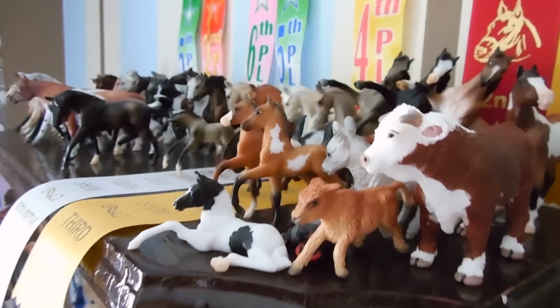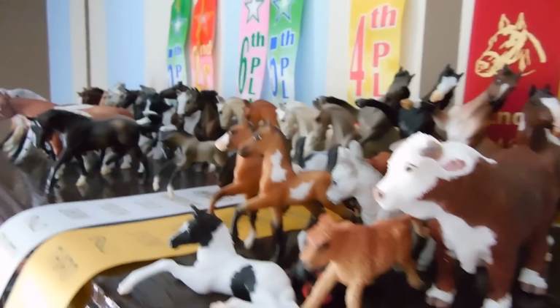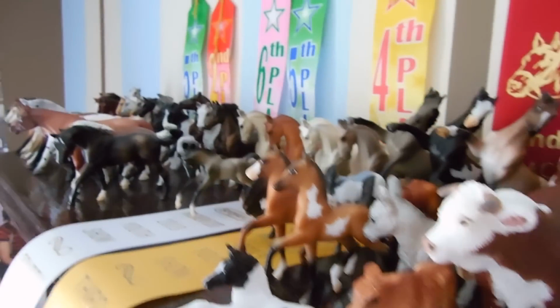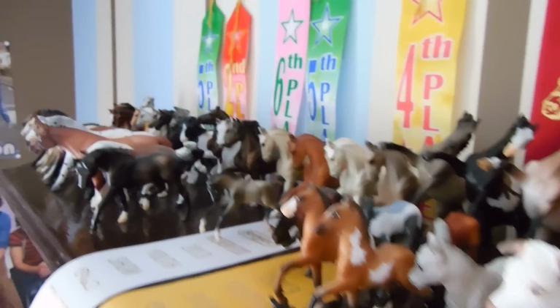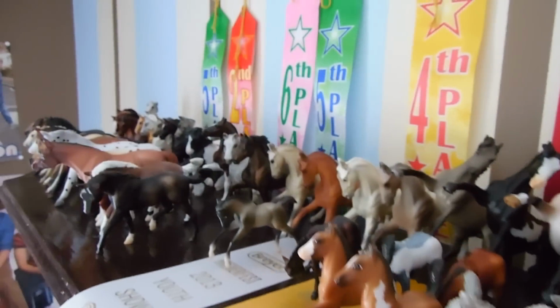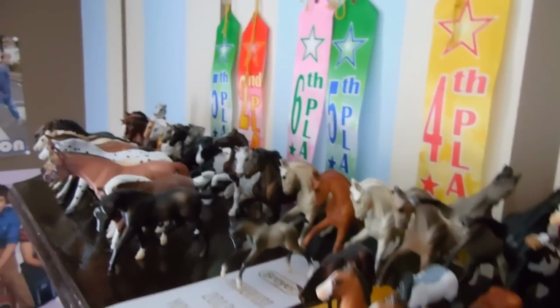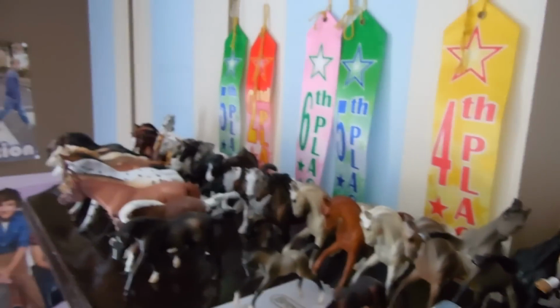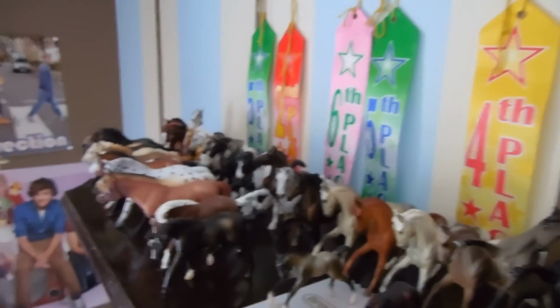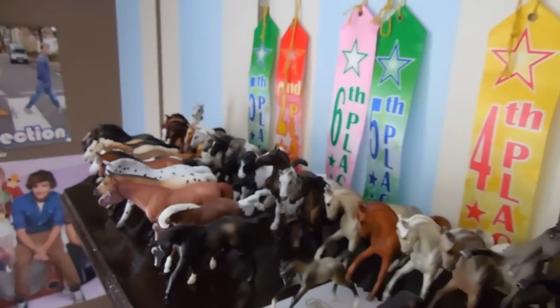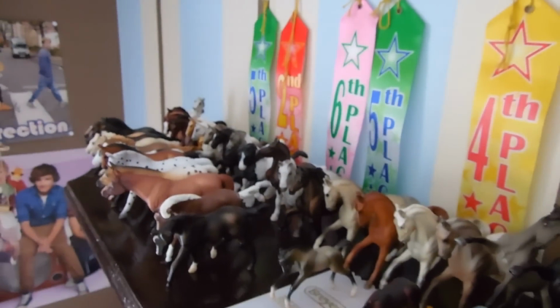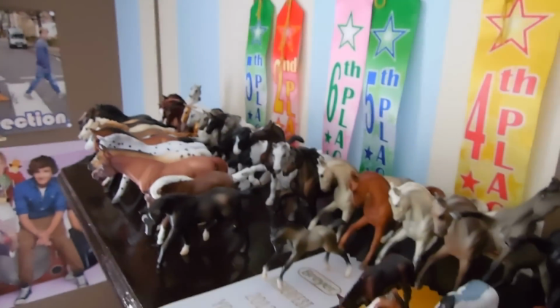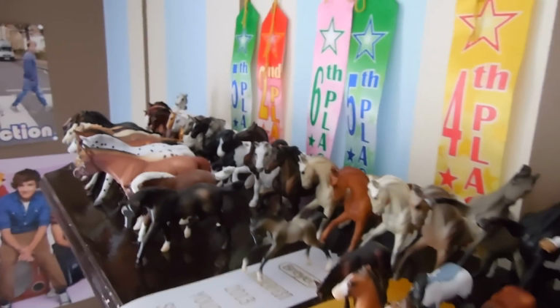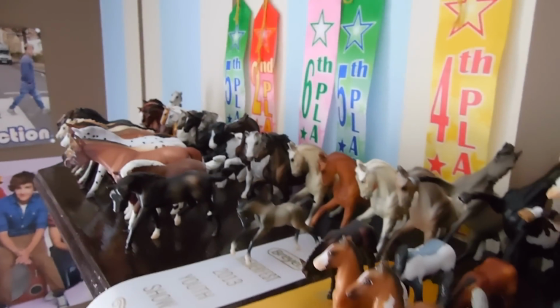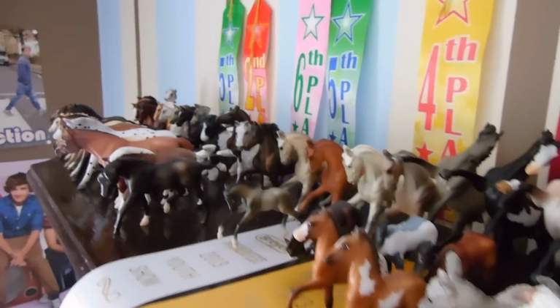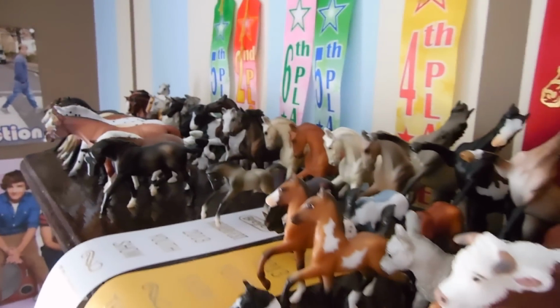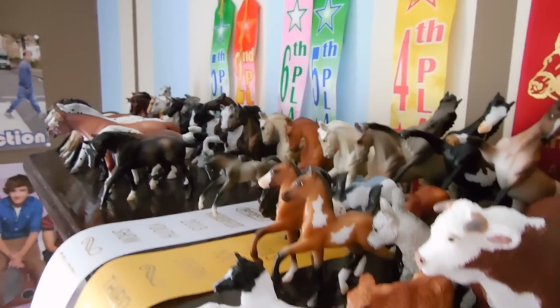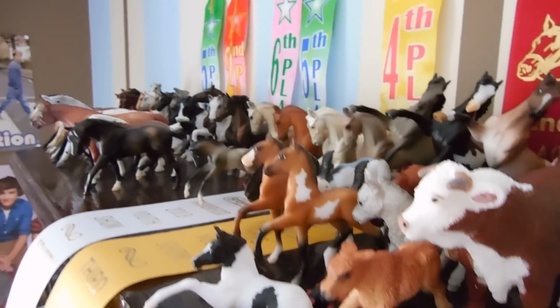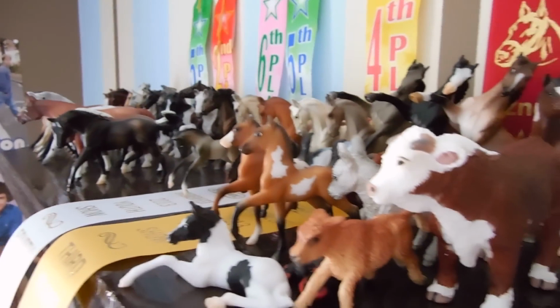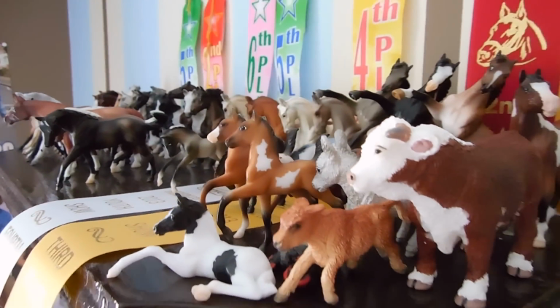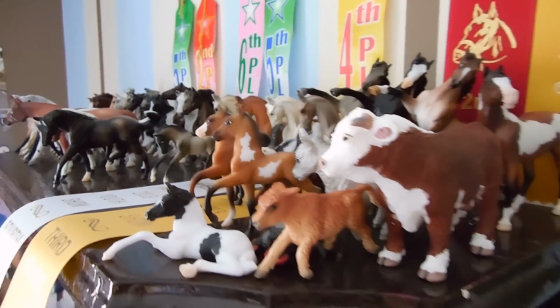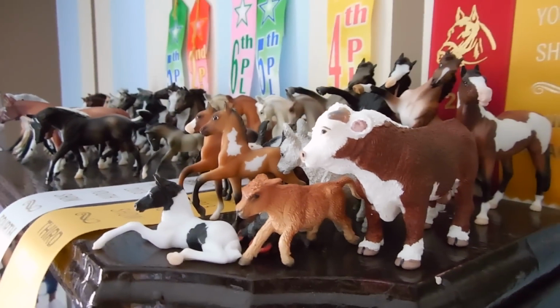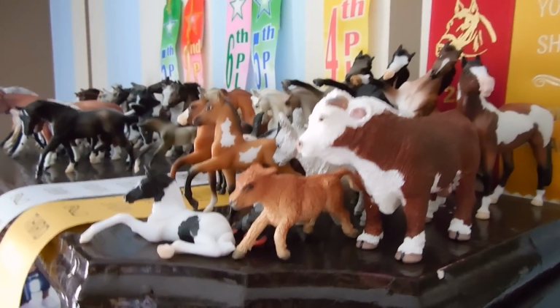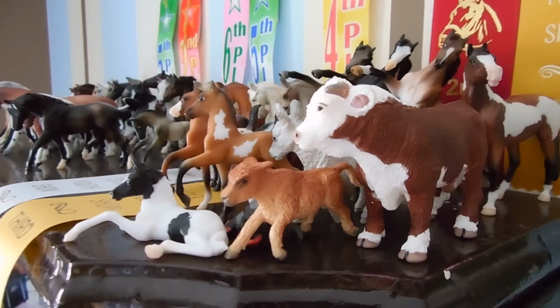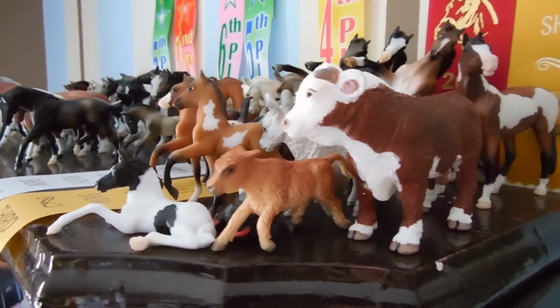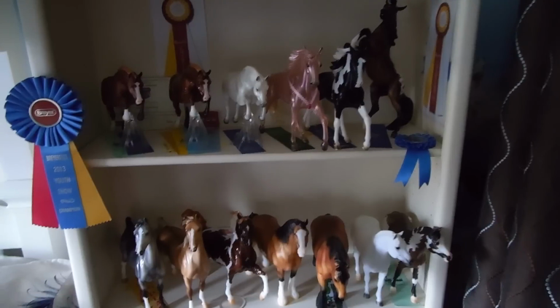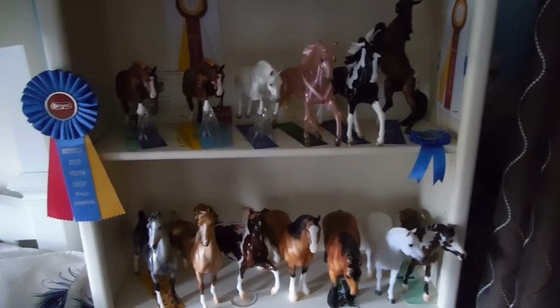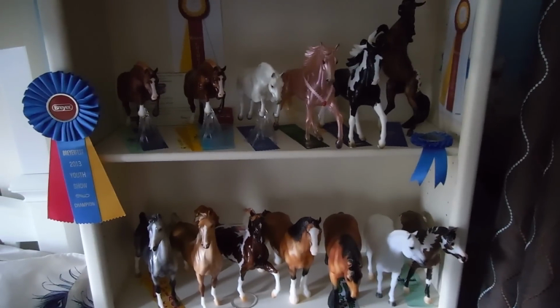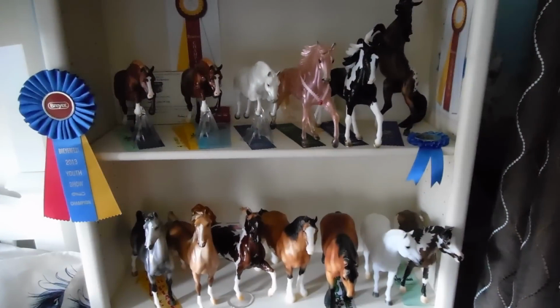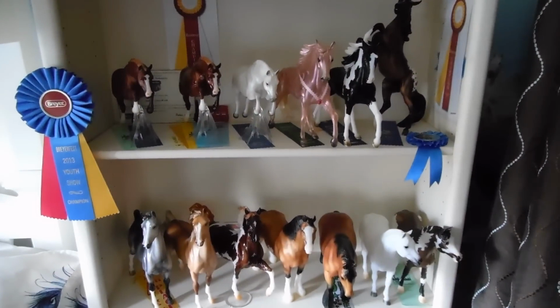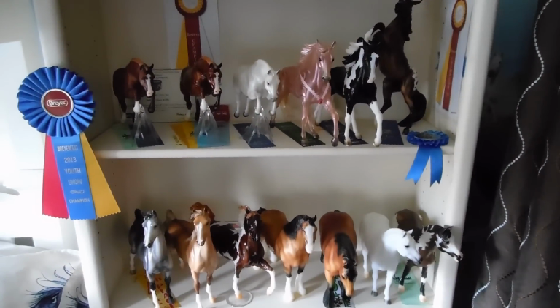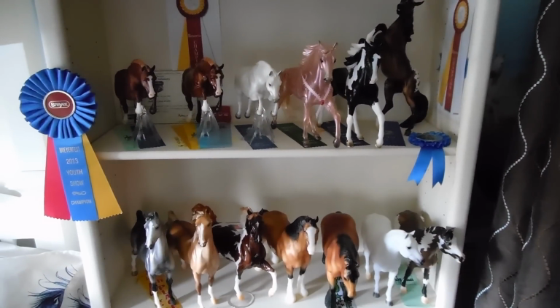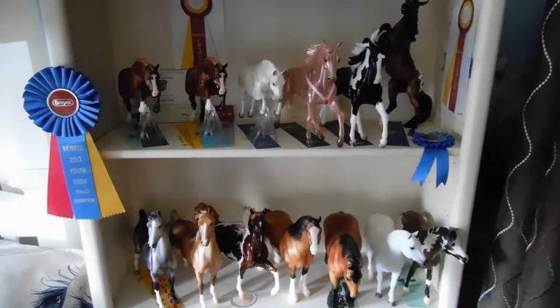Then I have all these Stable Mates — there's too many to name, I'll probably do a separate collection tour of those soon. Alright guys, thank you for watching, bye!